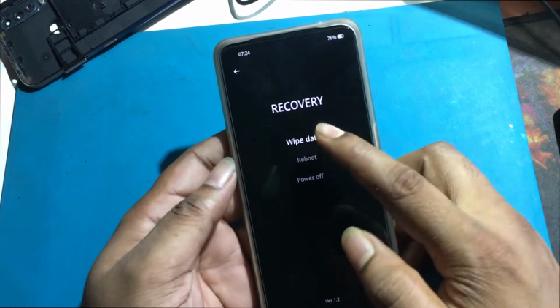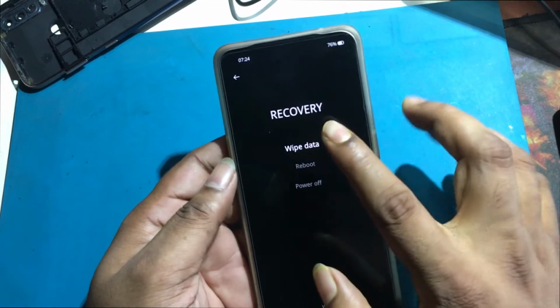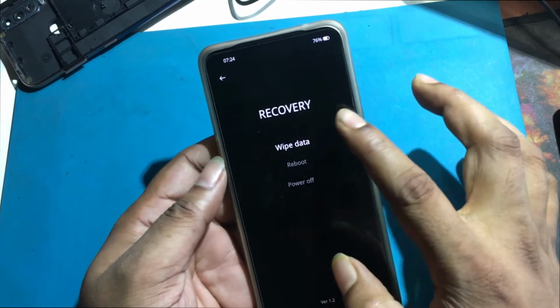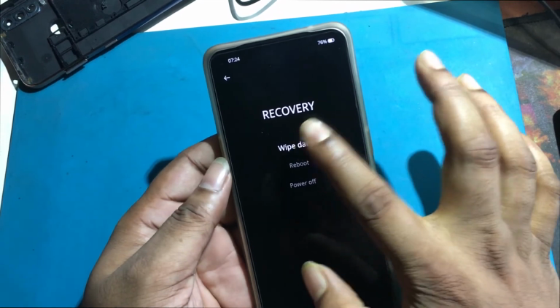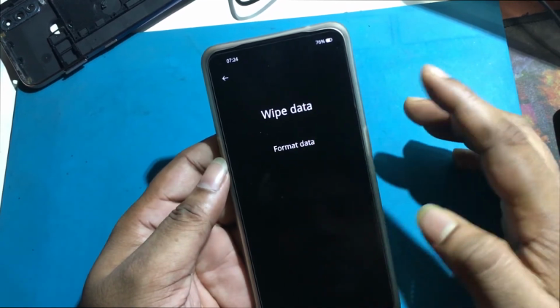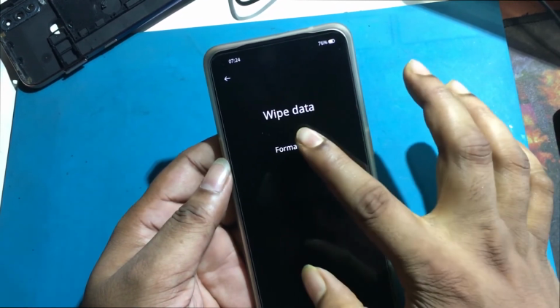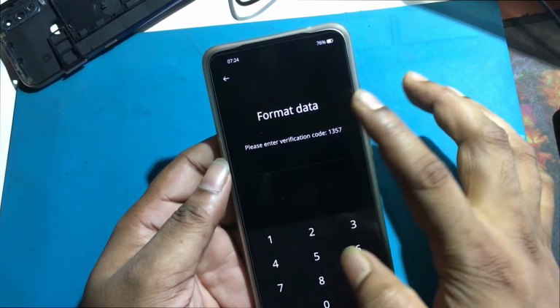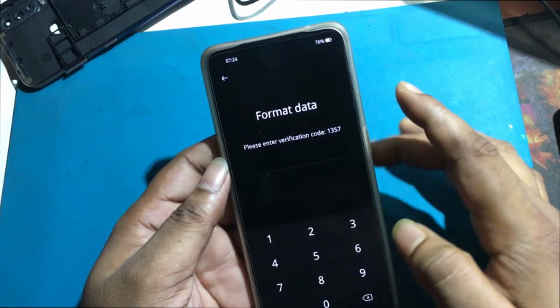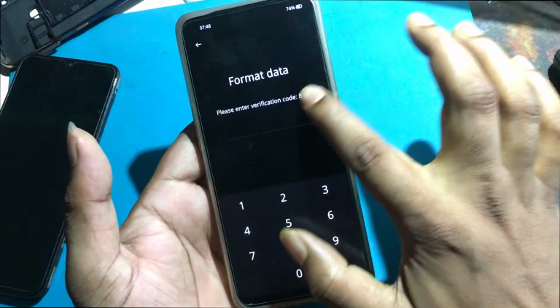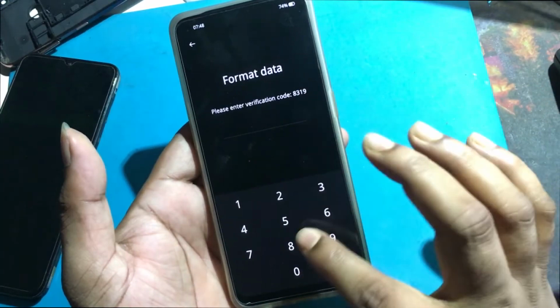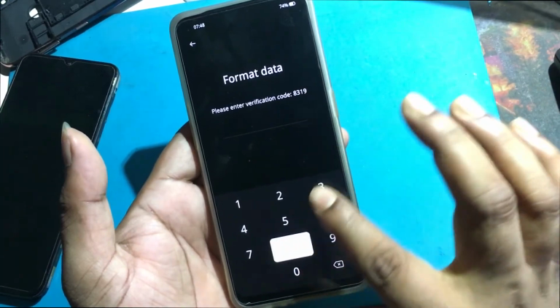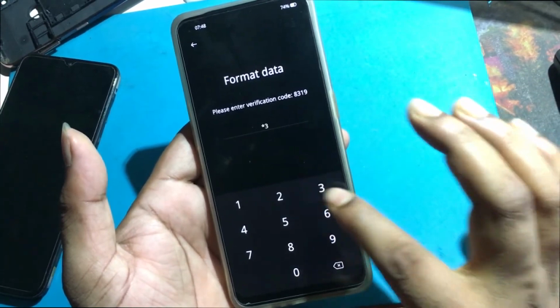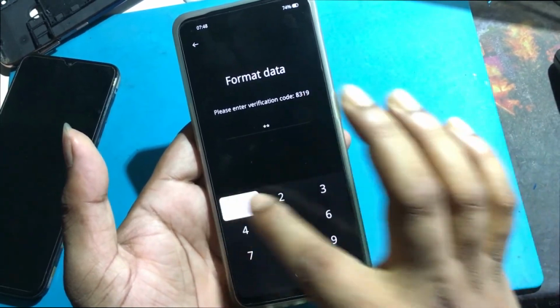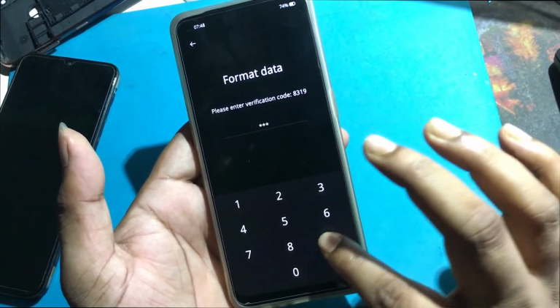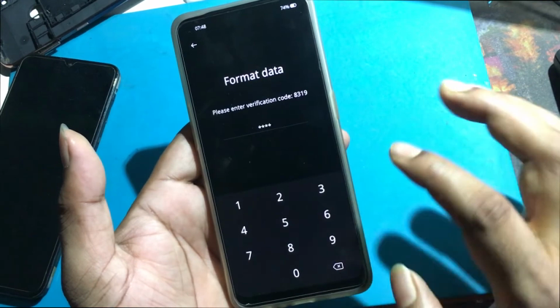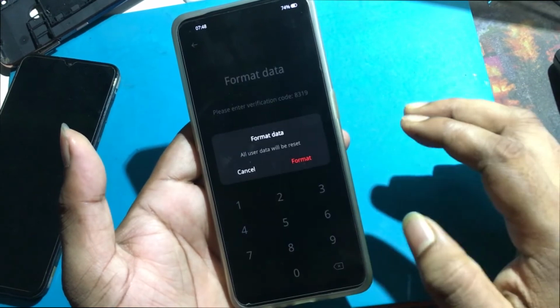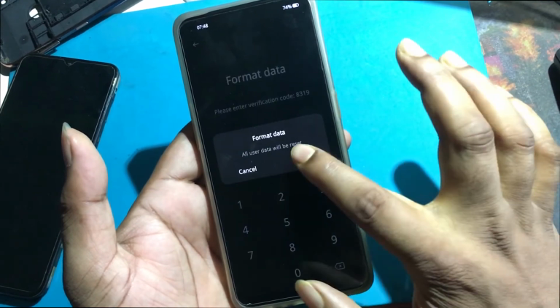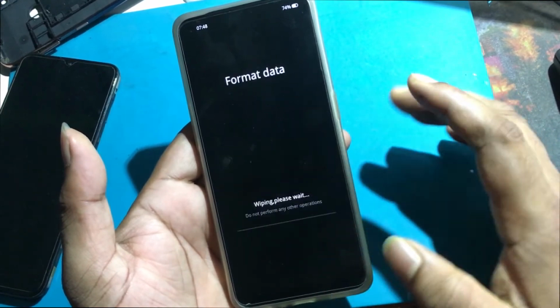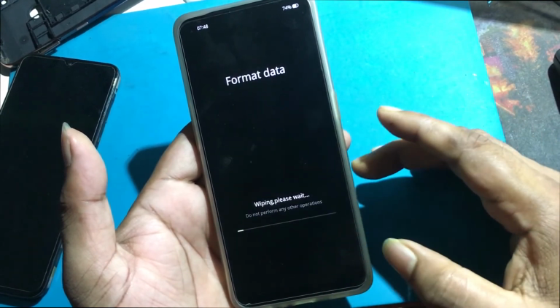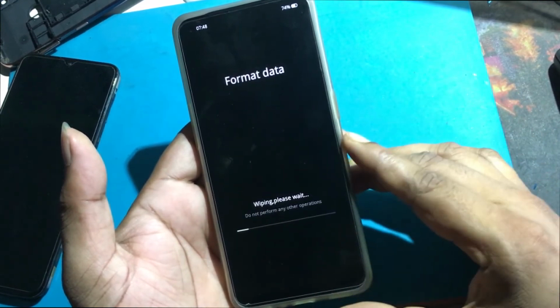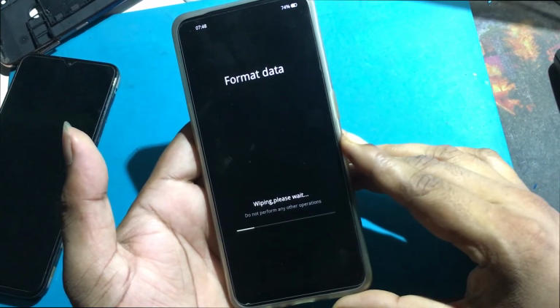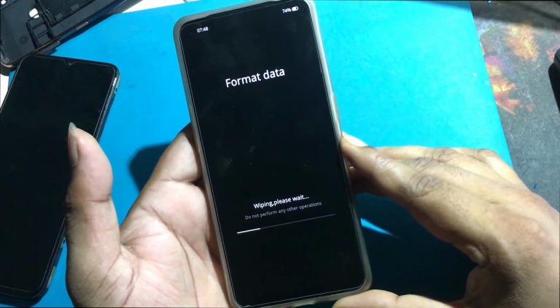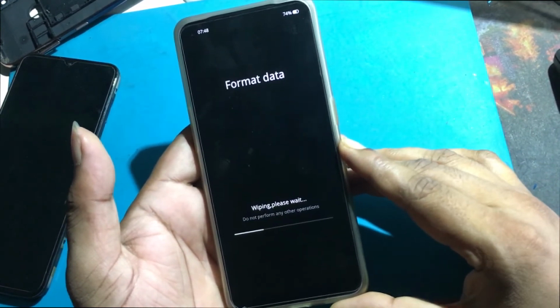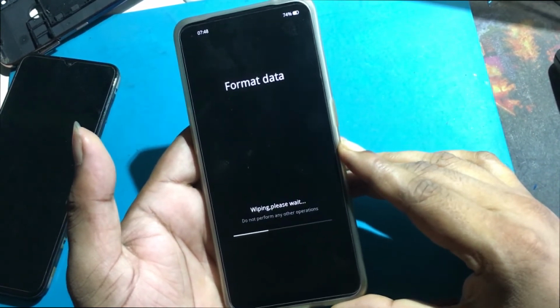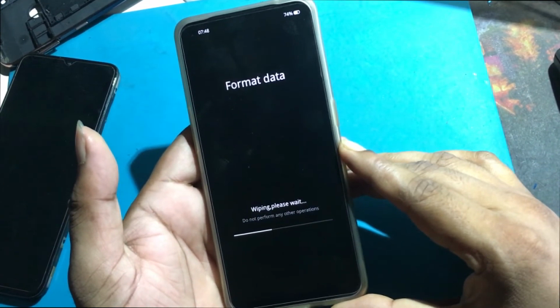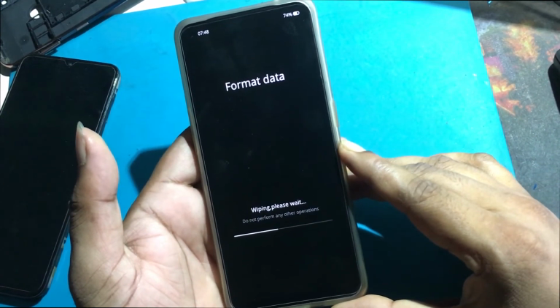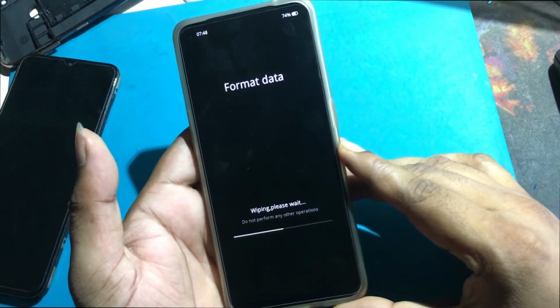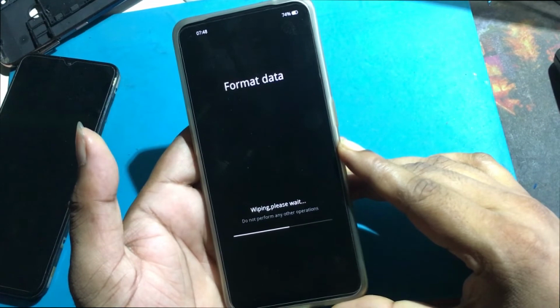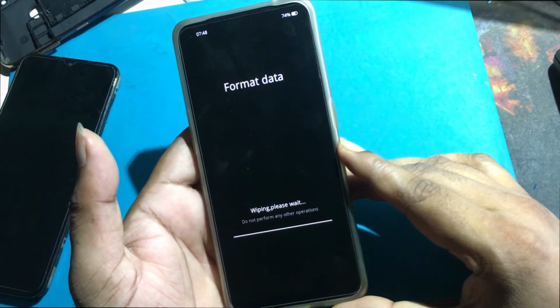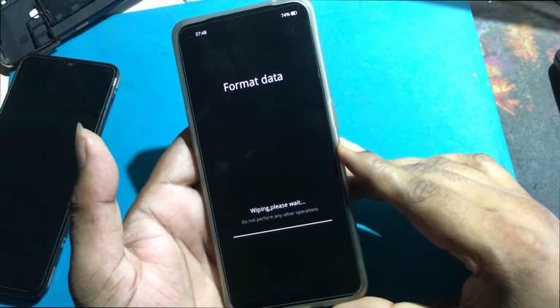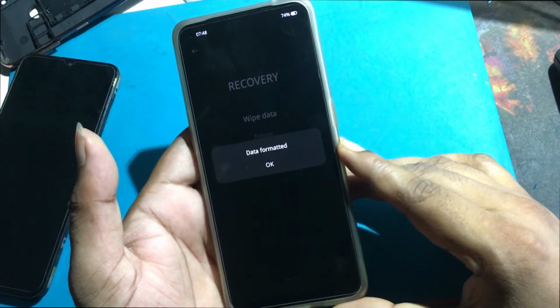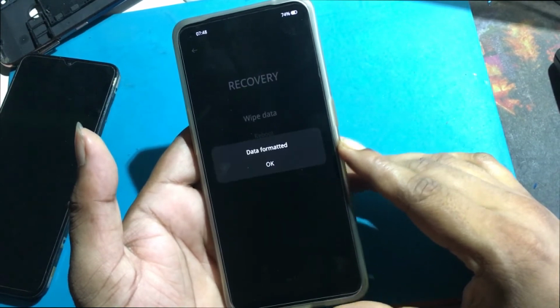Select Wipe Data, then Format Data. Enter the verification code when prompted, then confirm Format. Wiping — please wait. Data formatted.